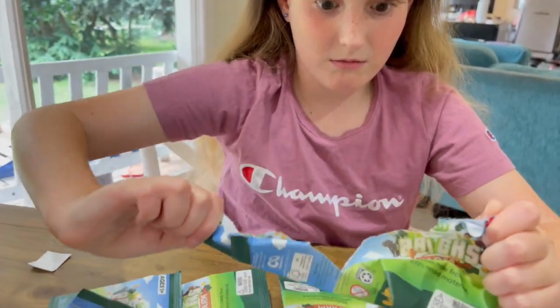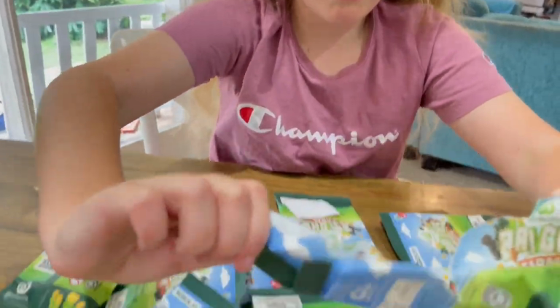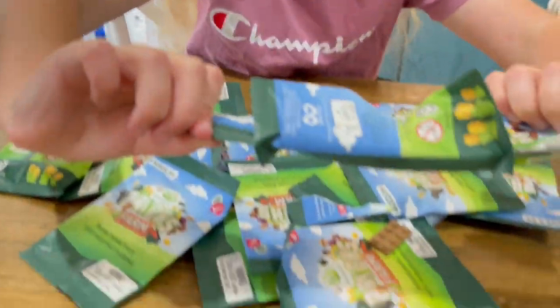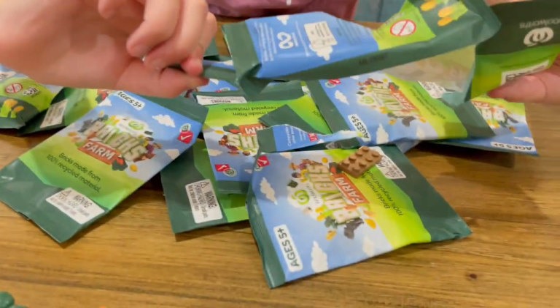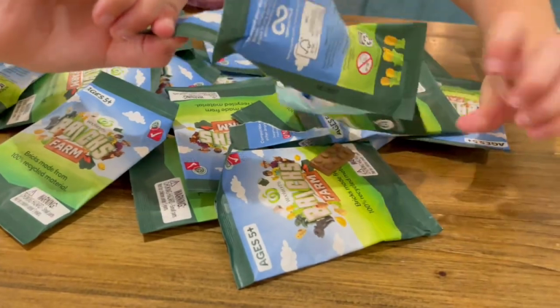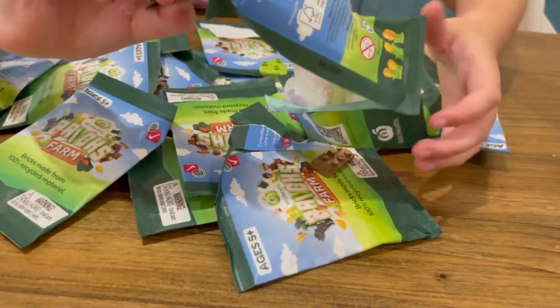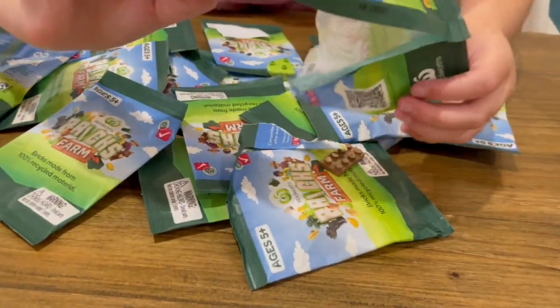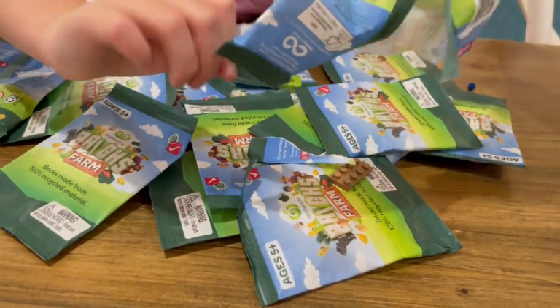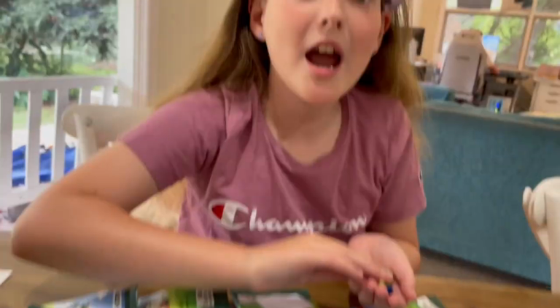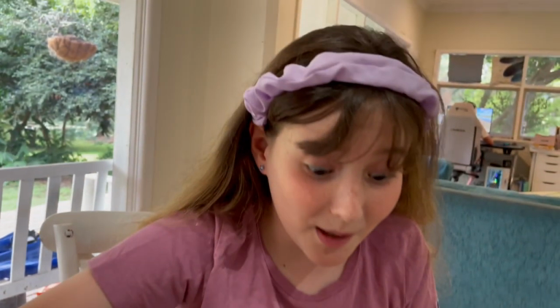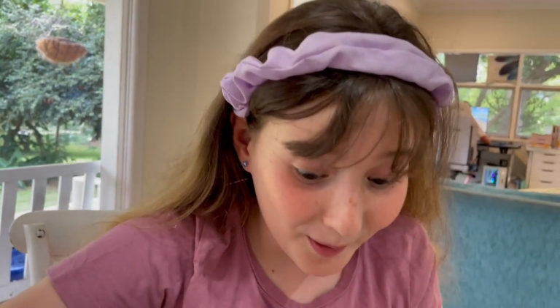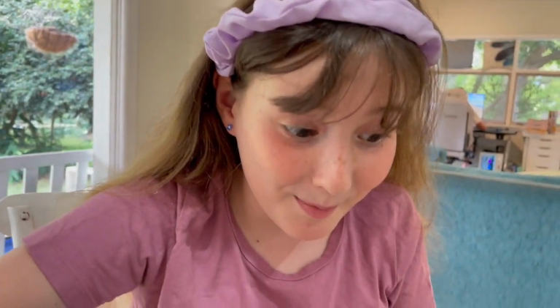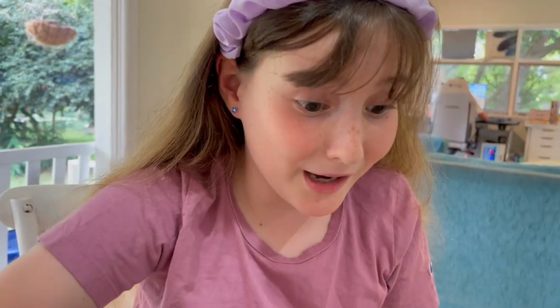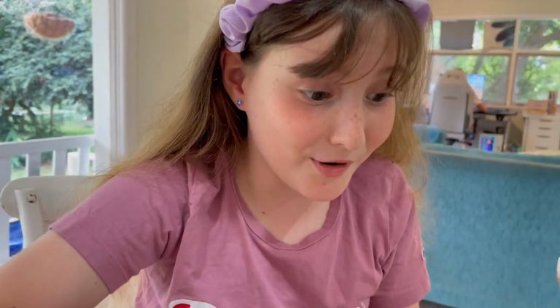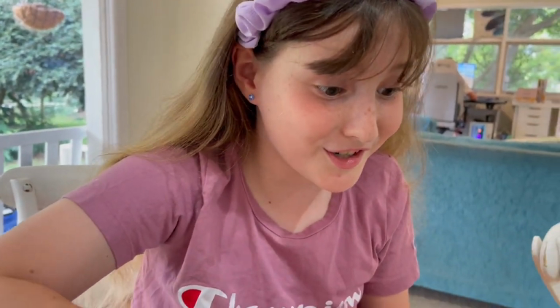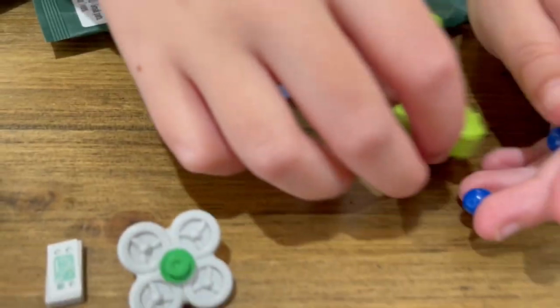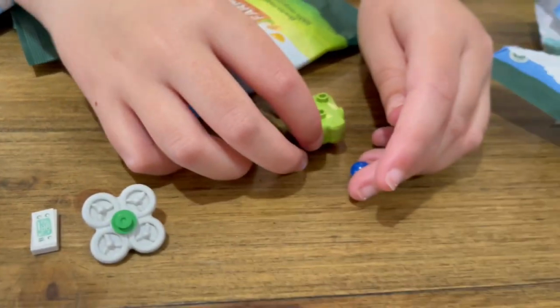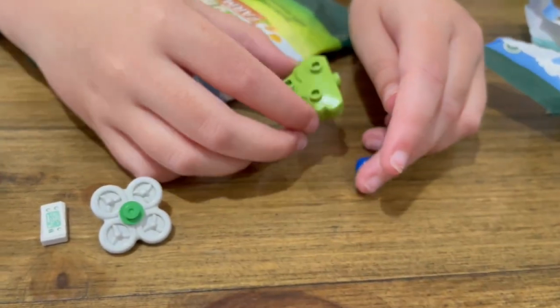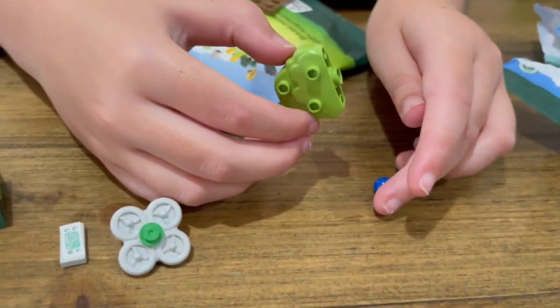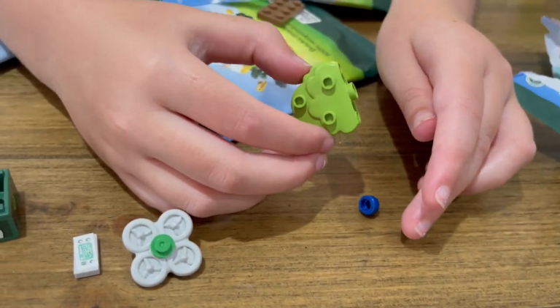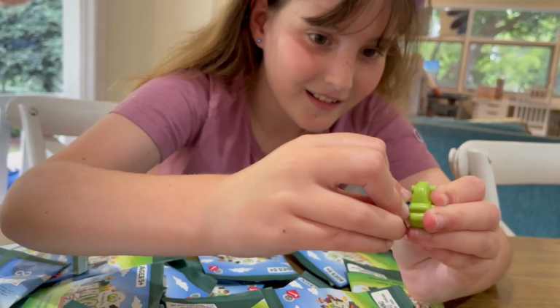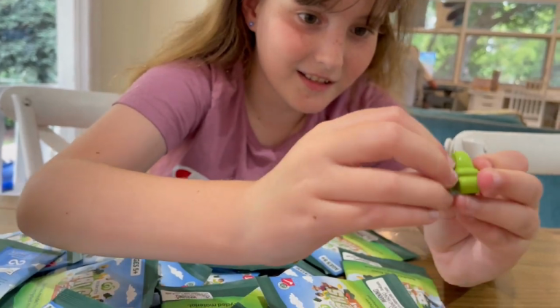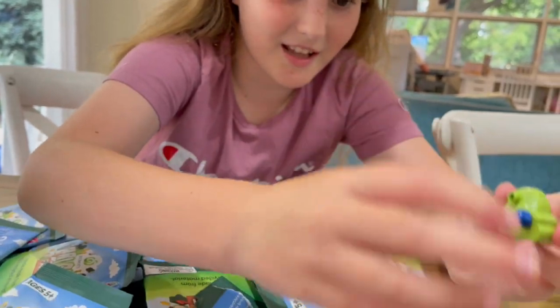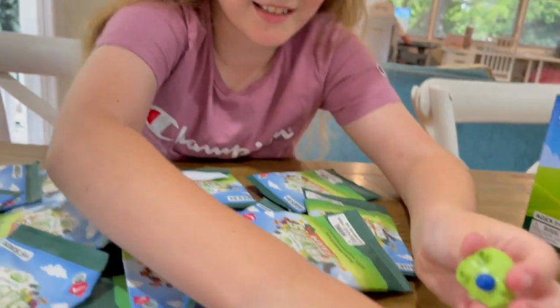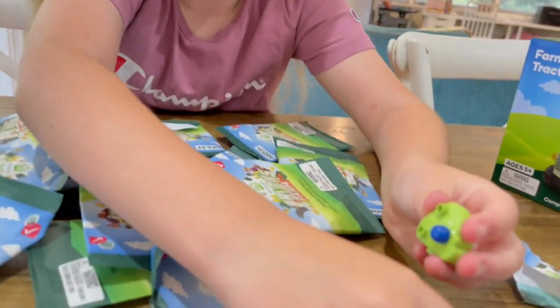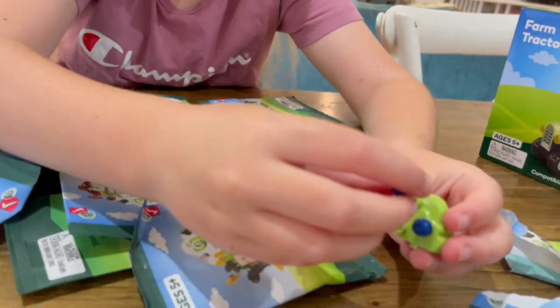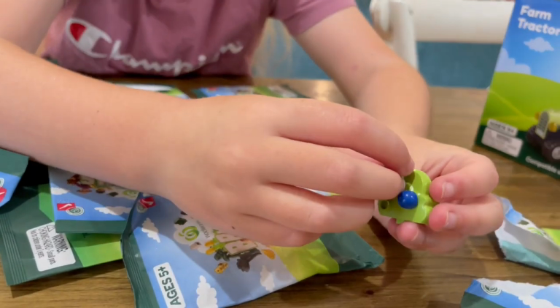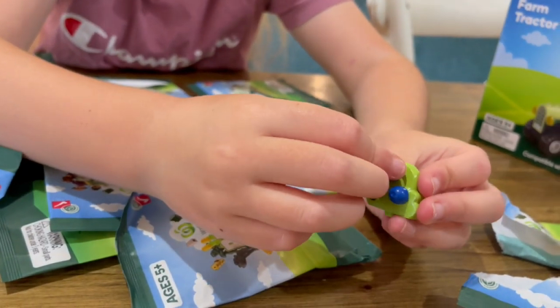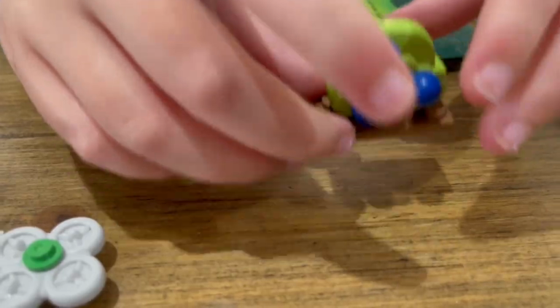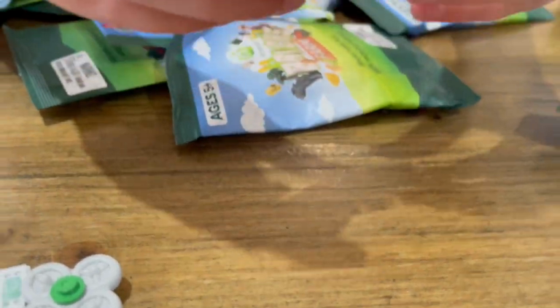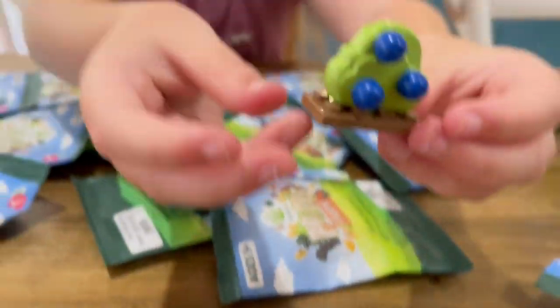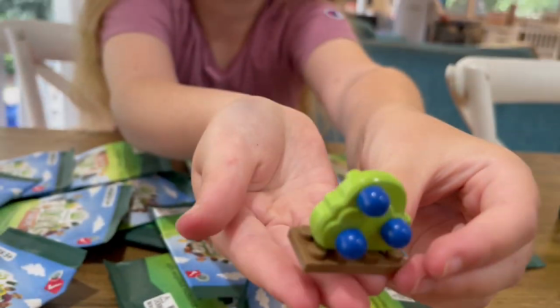It's a little blue — there we go. Whoa, it's a blueberry bush! Here's the bush, and there's a little blueberry.